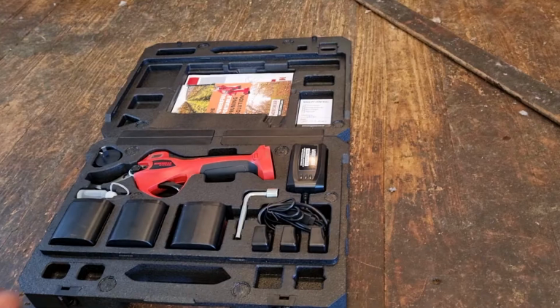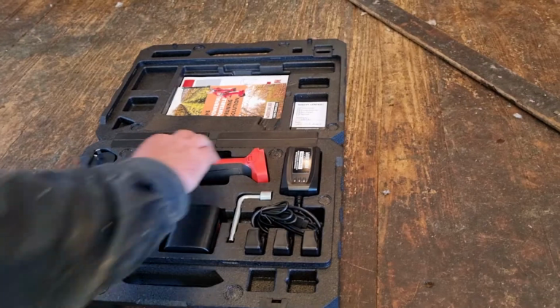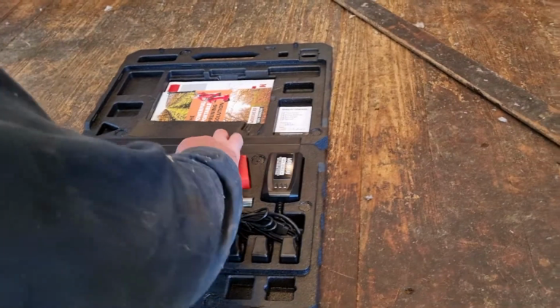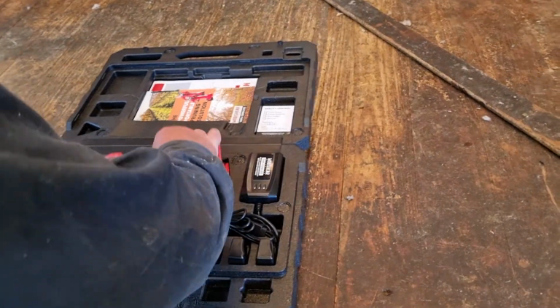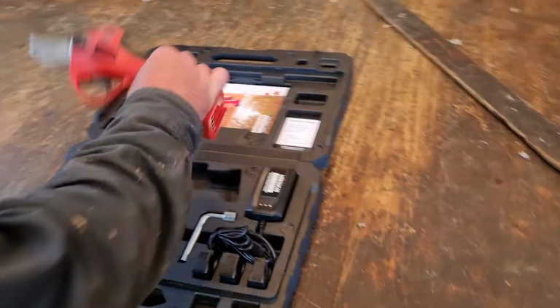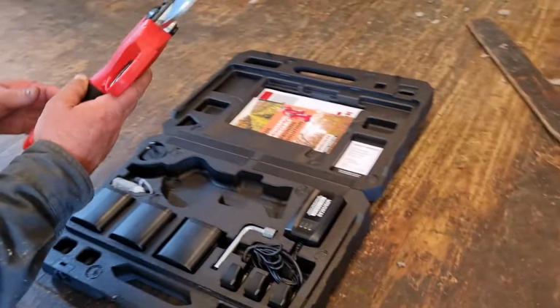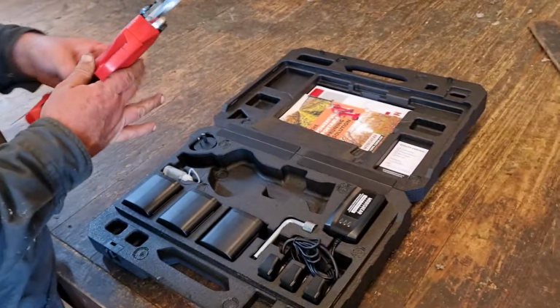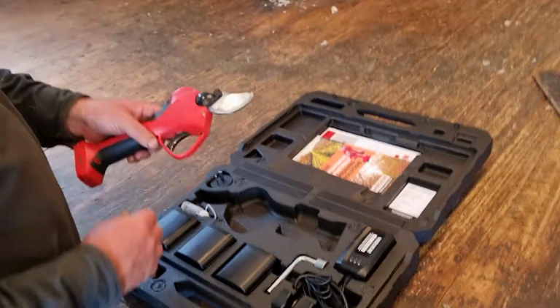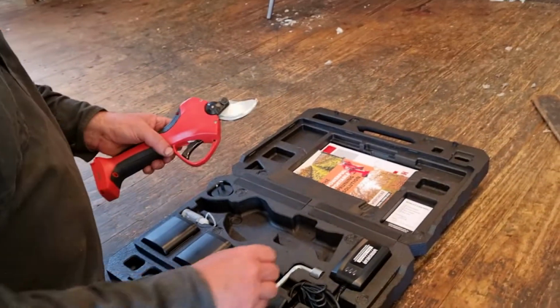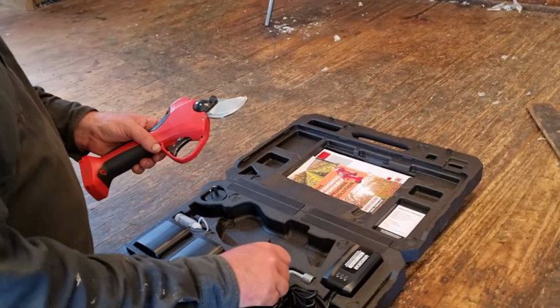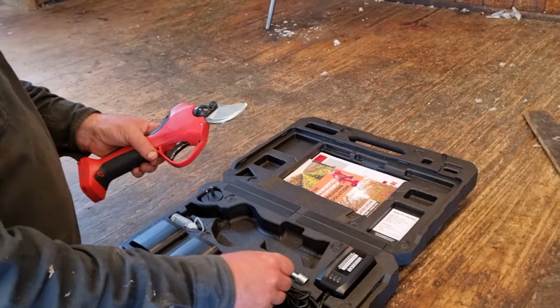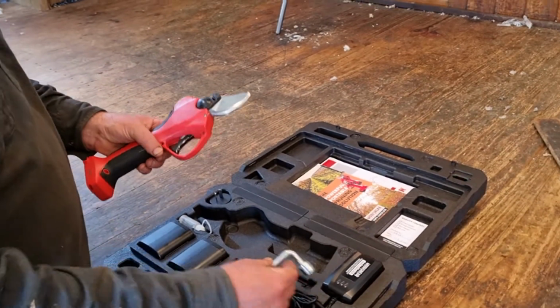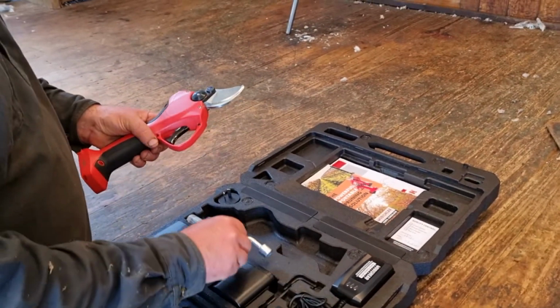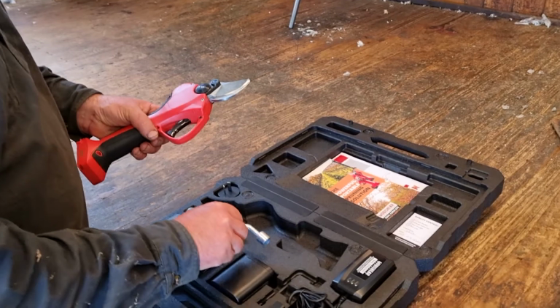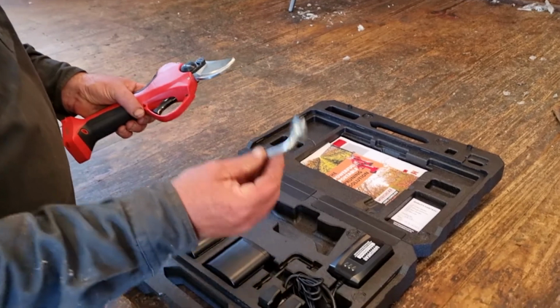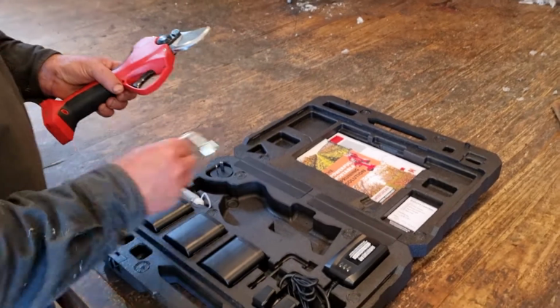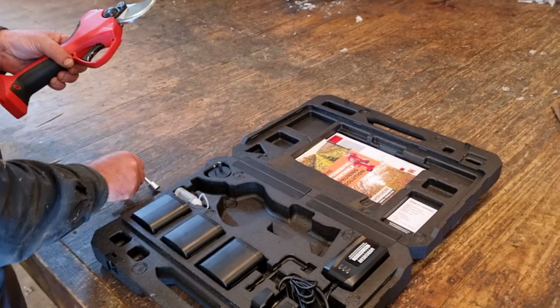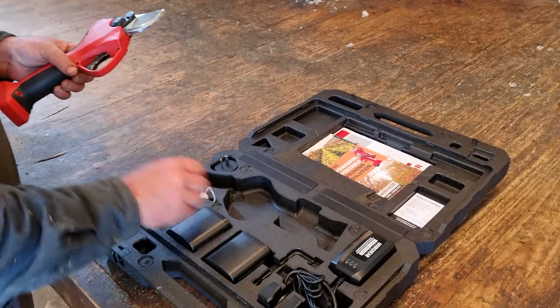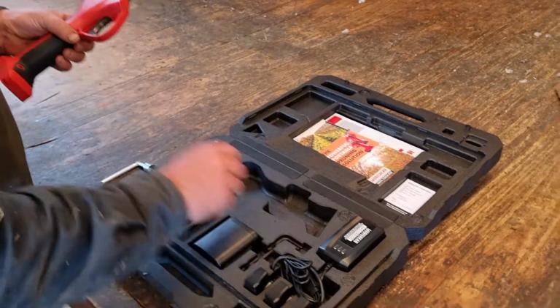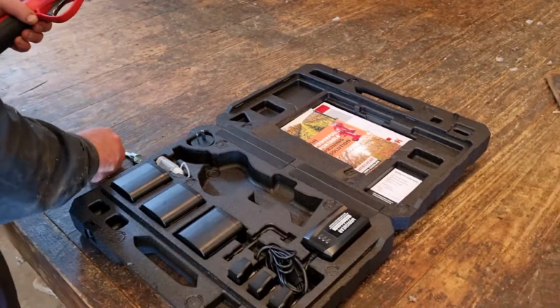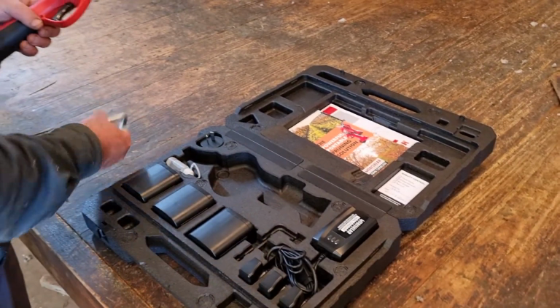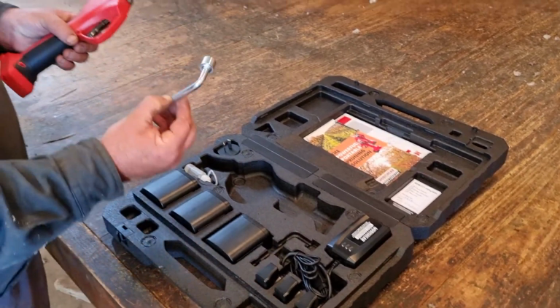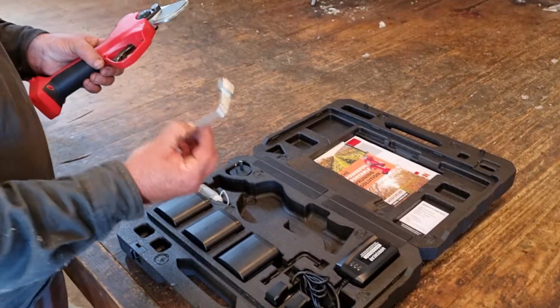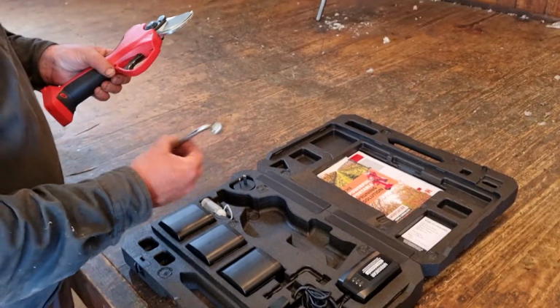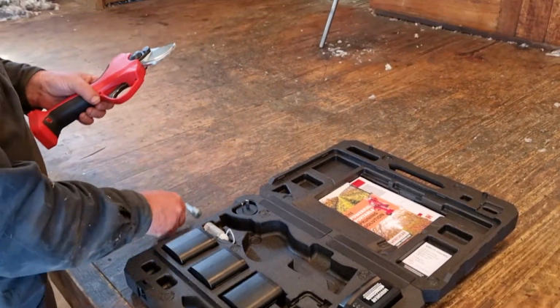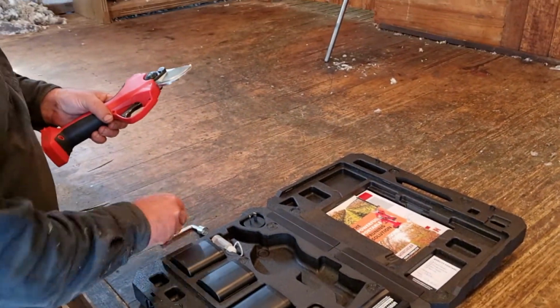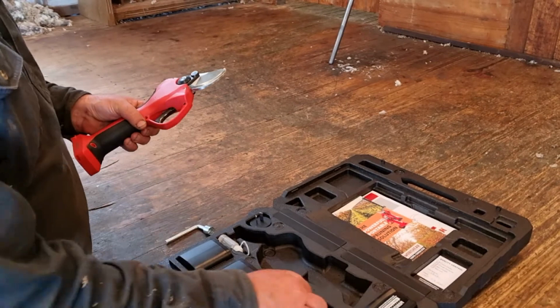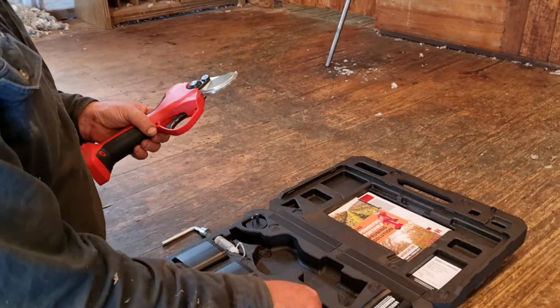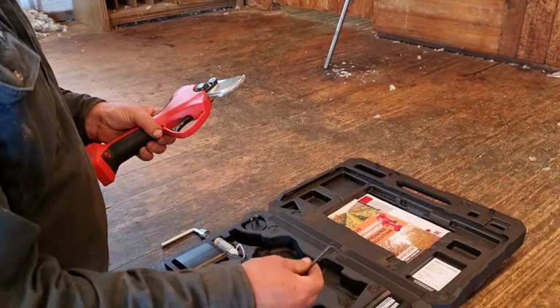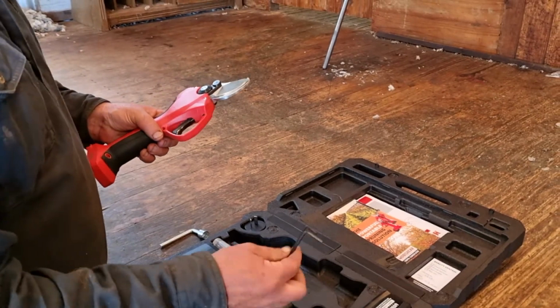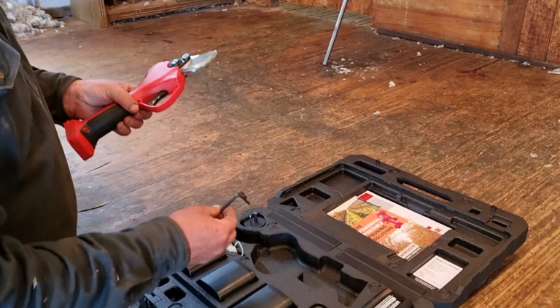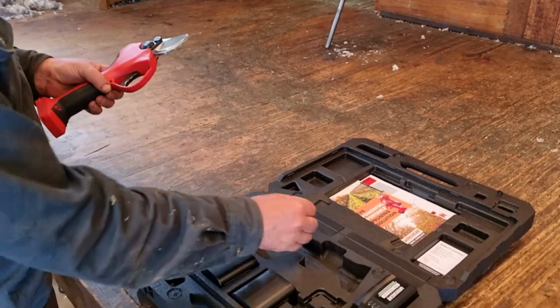To change the blades, the tools are in the box. You have a spanner — or in this case a socket — and a spanner that comes with the set, plus two allen keys.